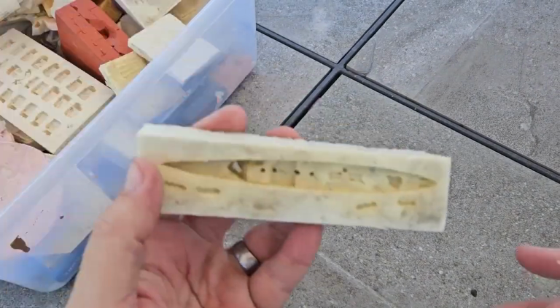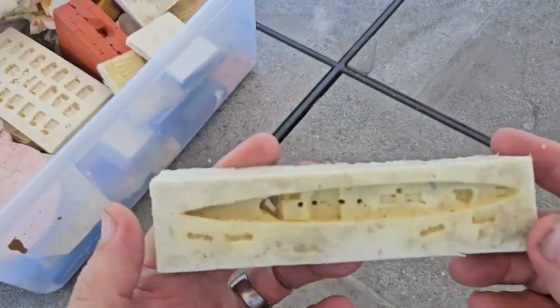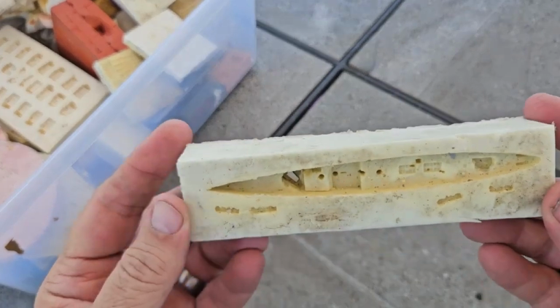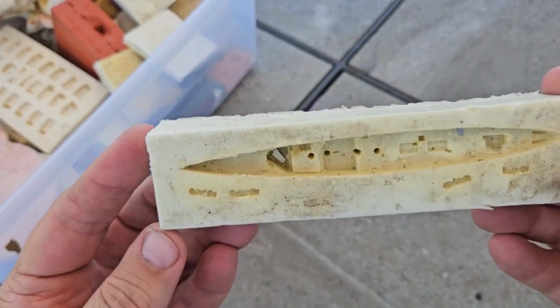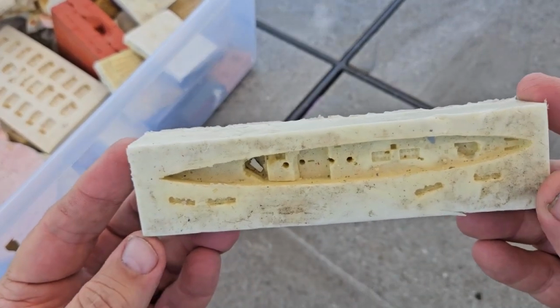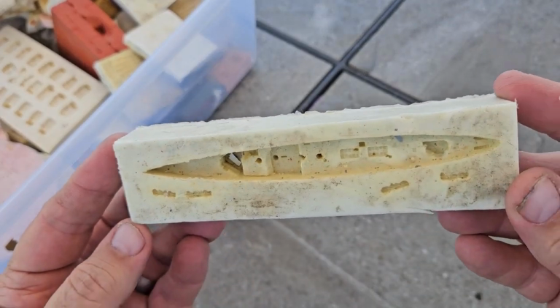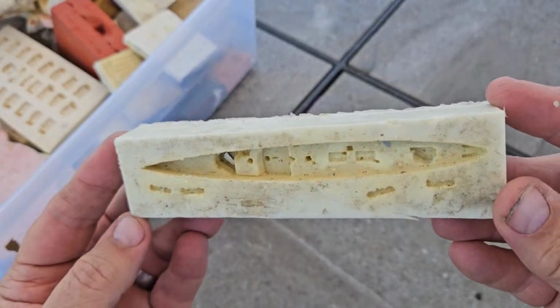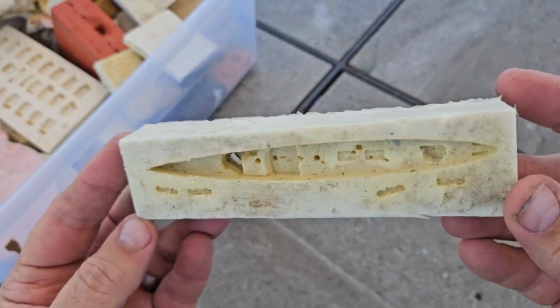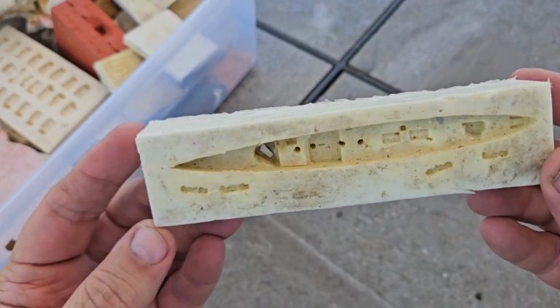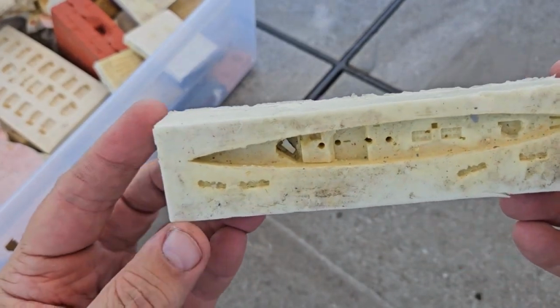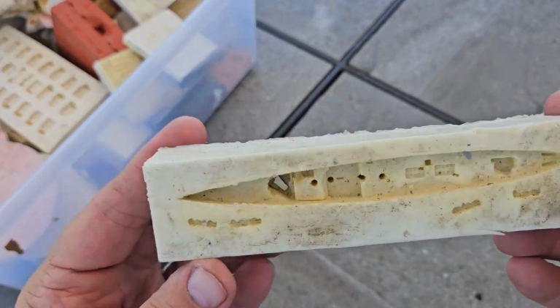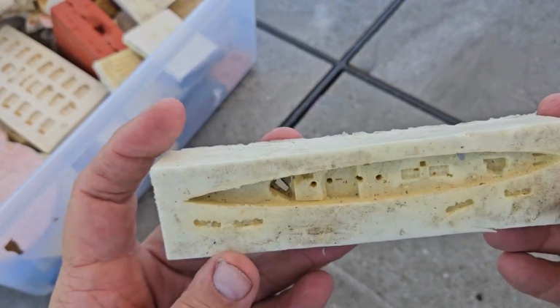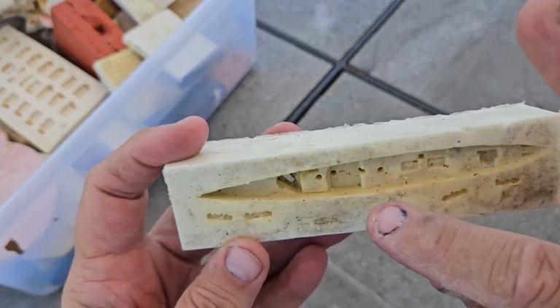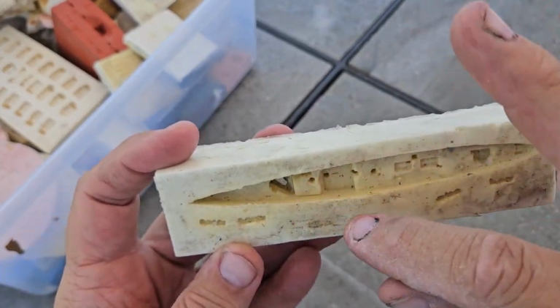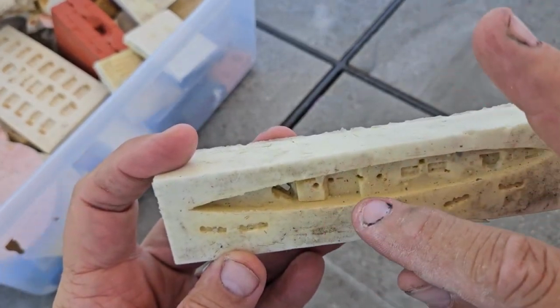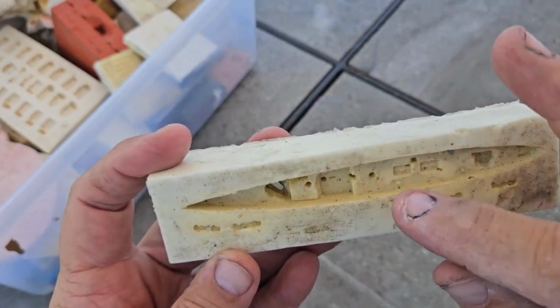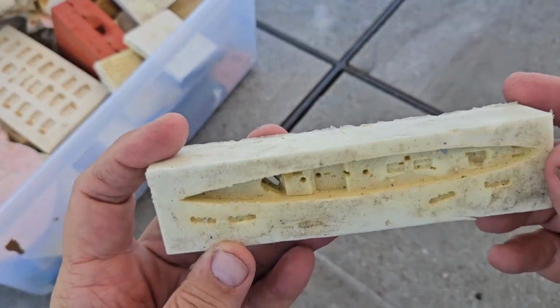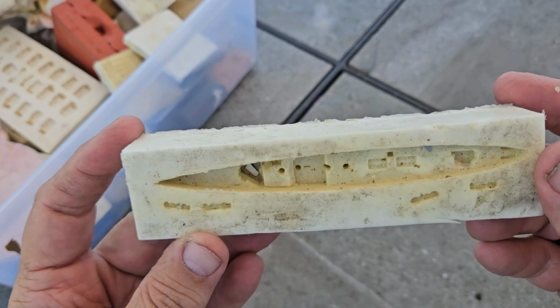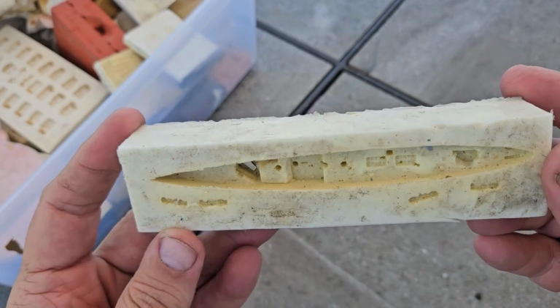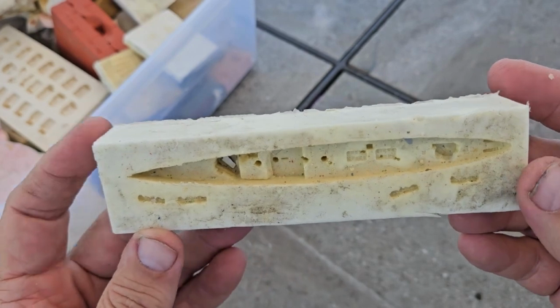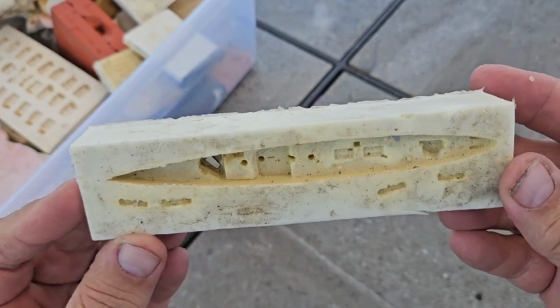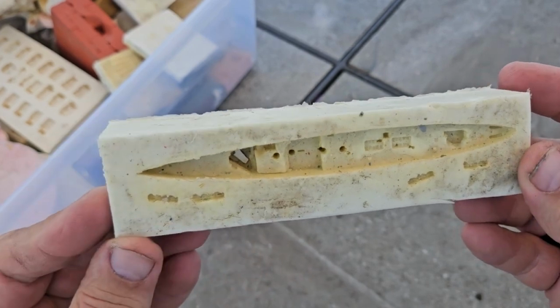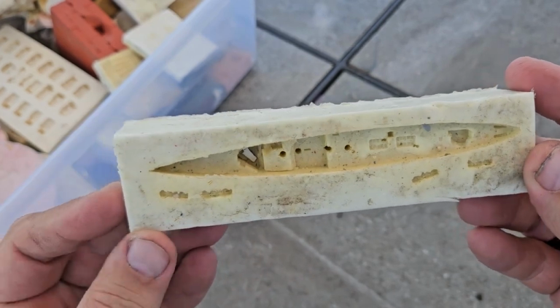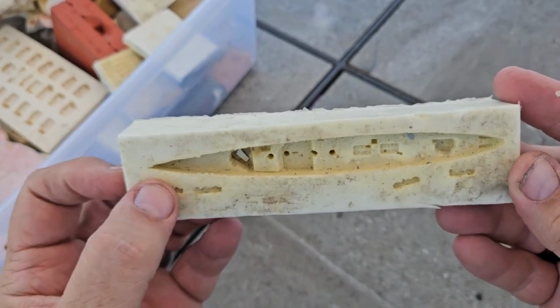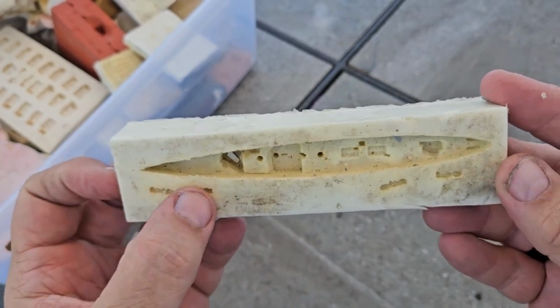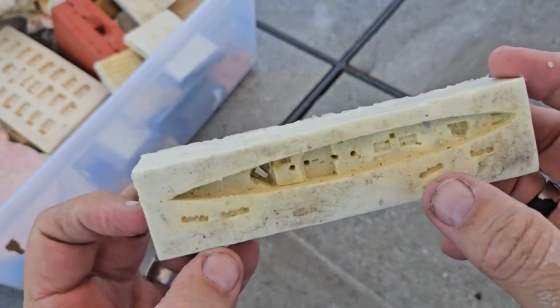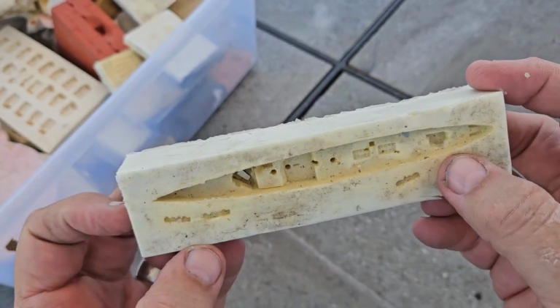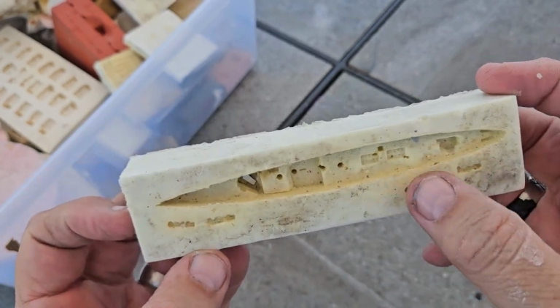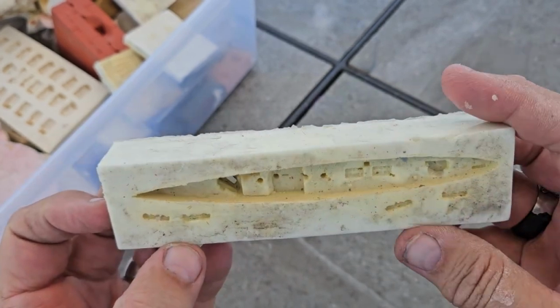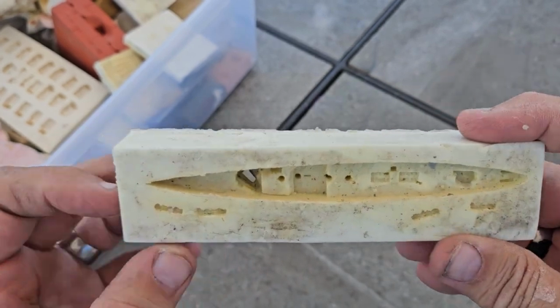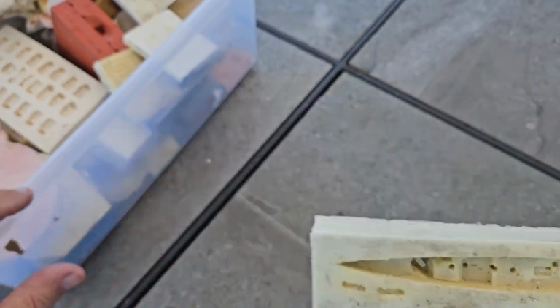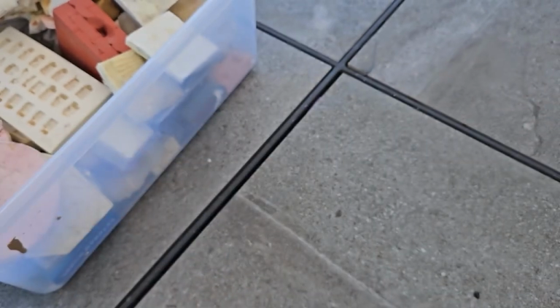Here we have a U.S. Navy four-stack destroyer — one, two, three, four. Clemson class, and here's the torpedo launchers. Kind of neat.